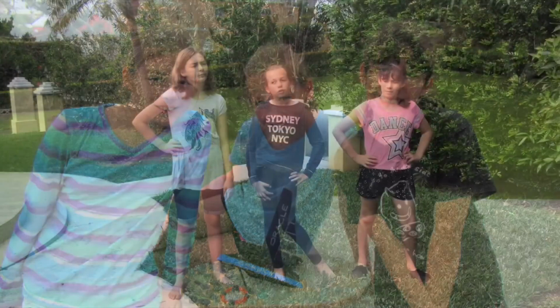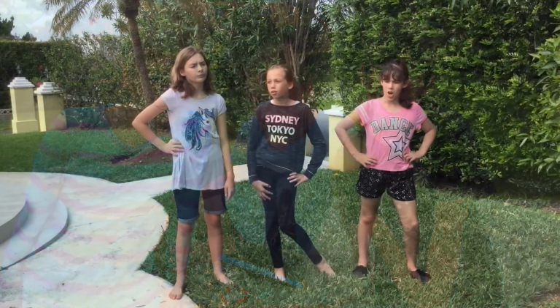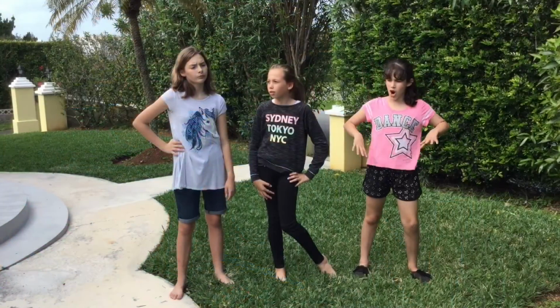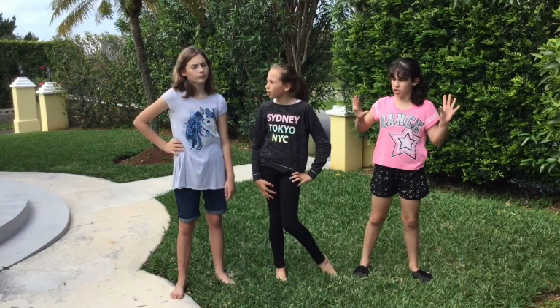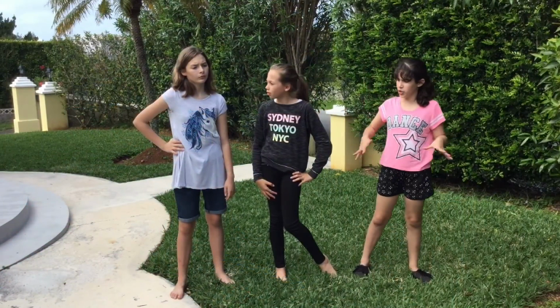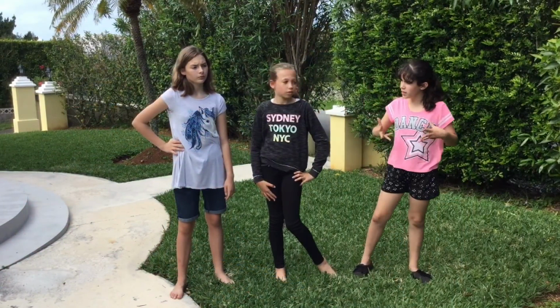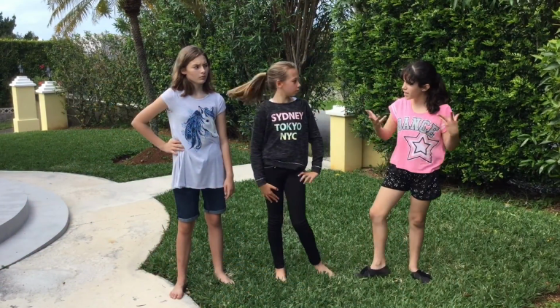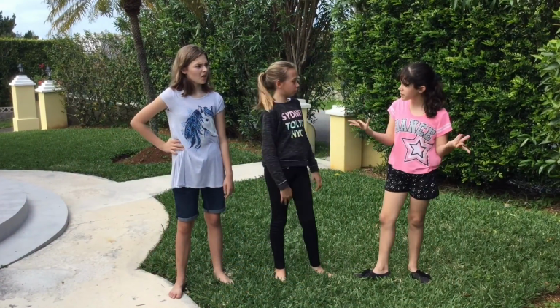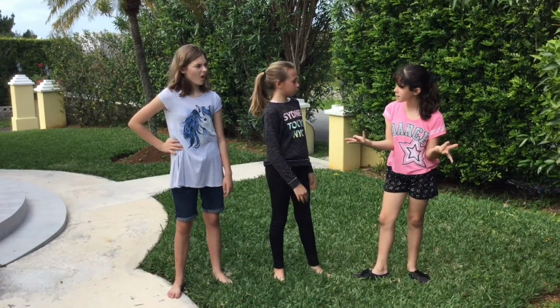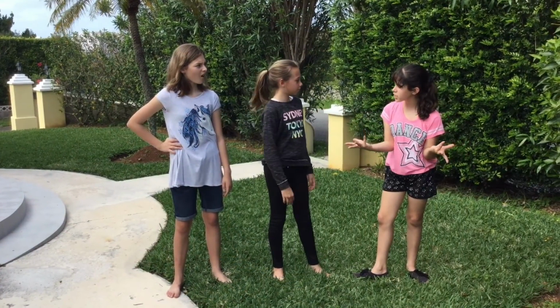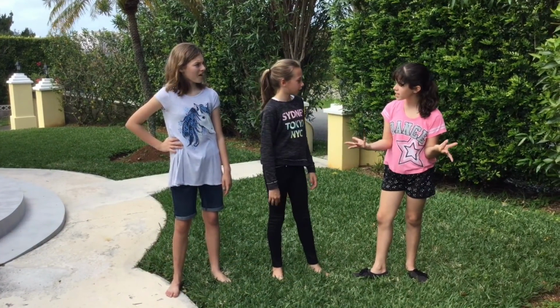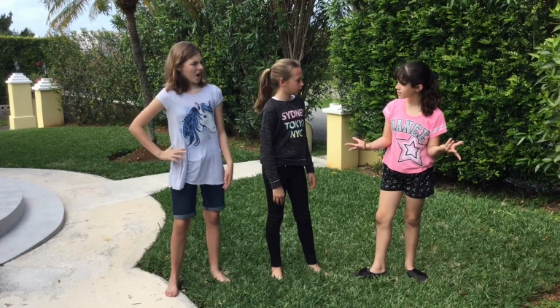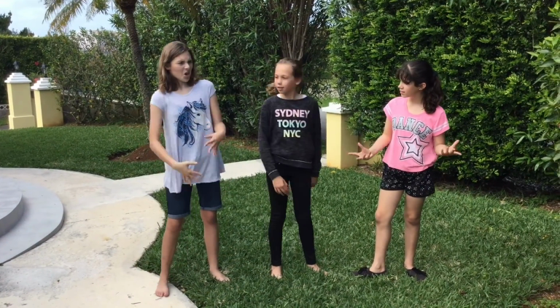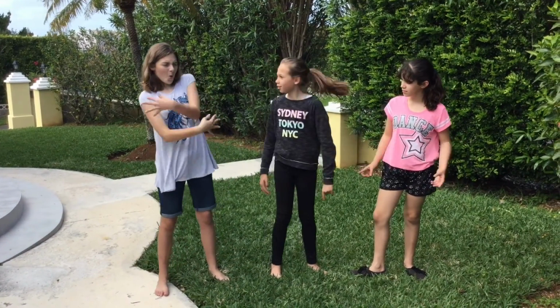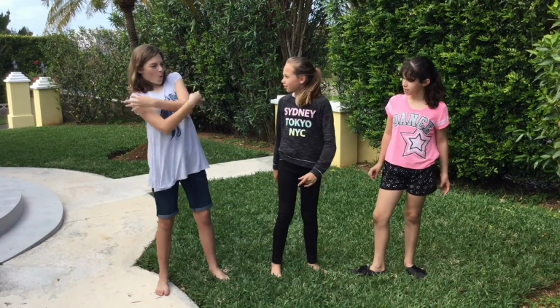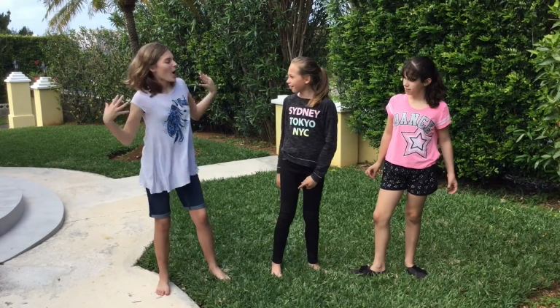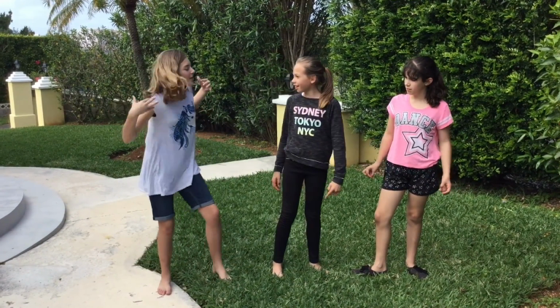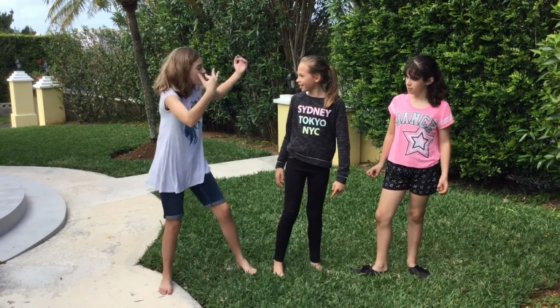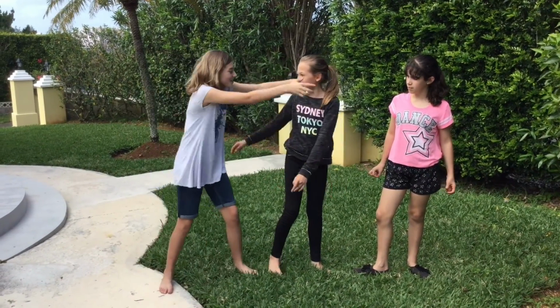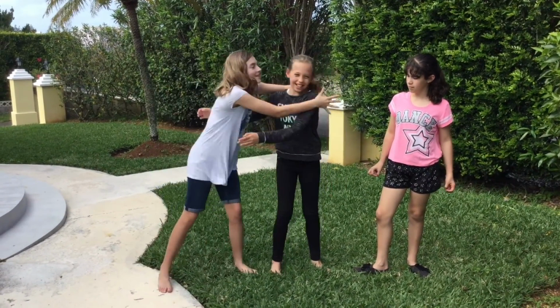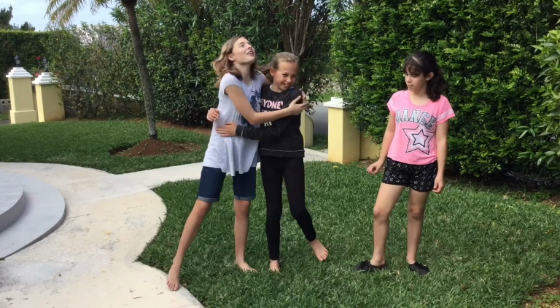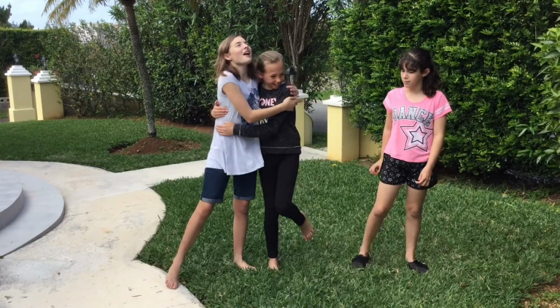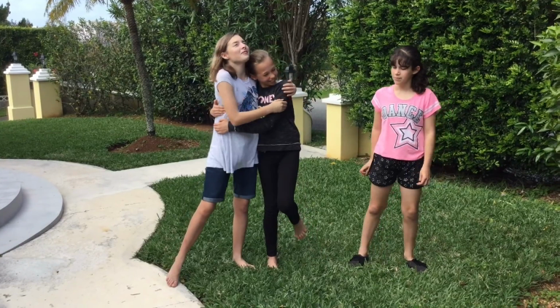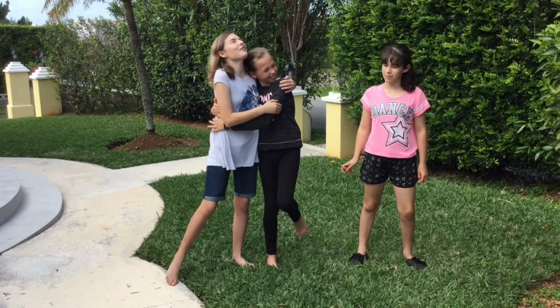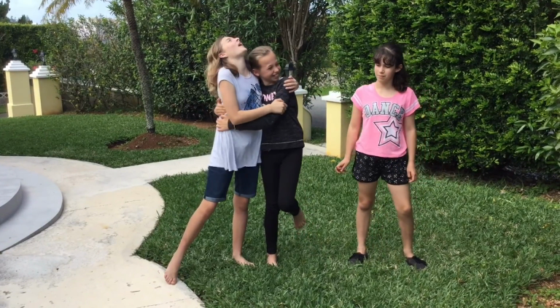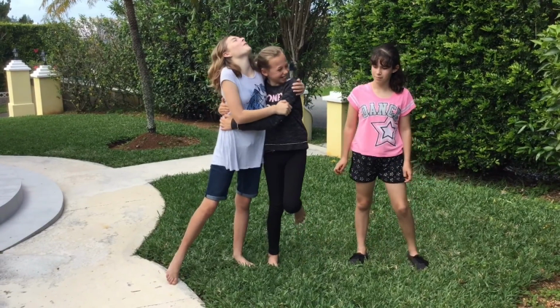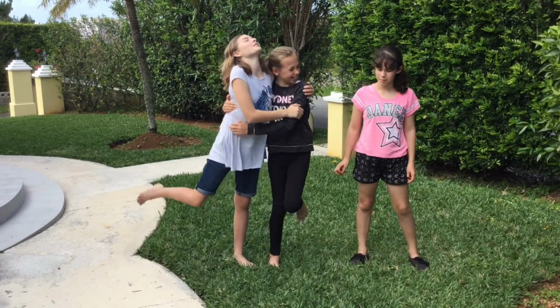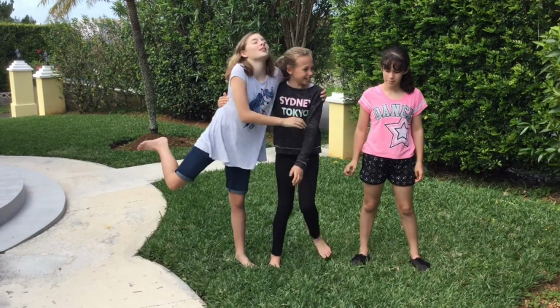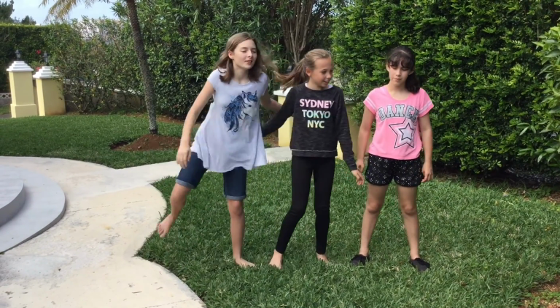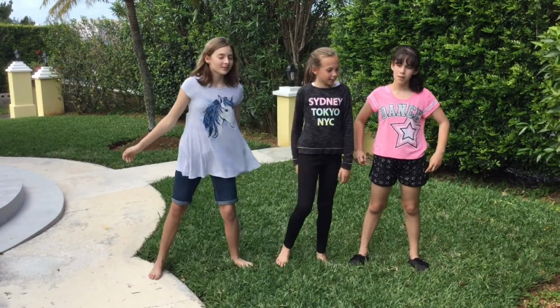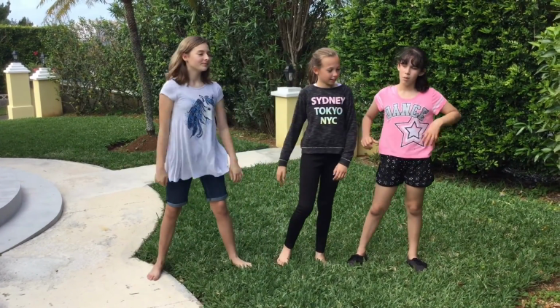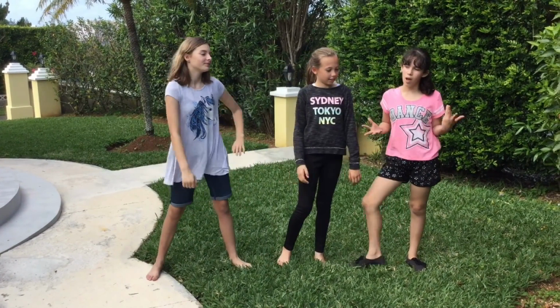Are you an invasive species? No way! She would never harm the environment! Well, I guess not all non-native species are invasive — only the ones that cause damage!